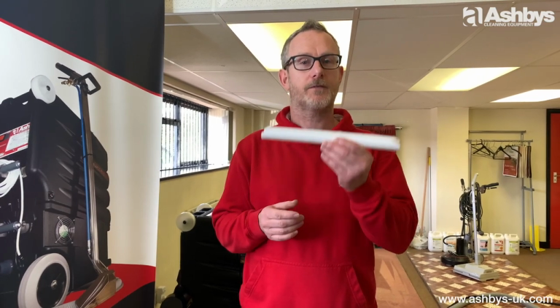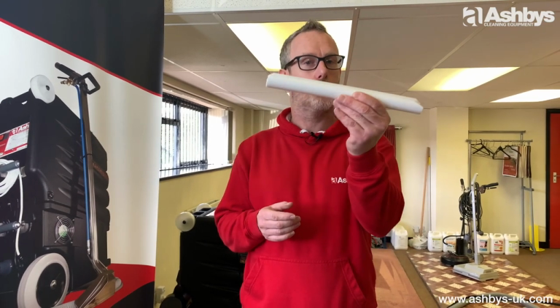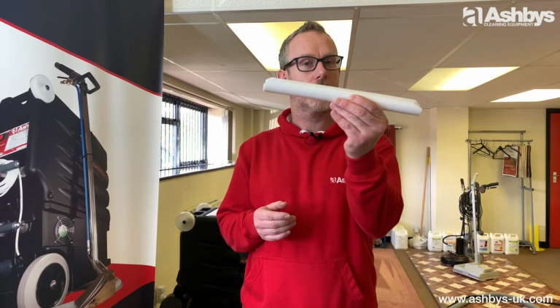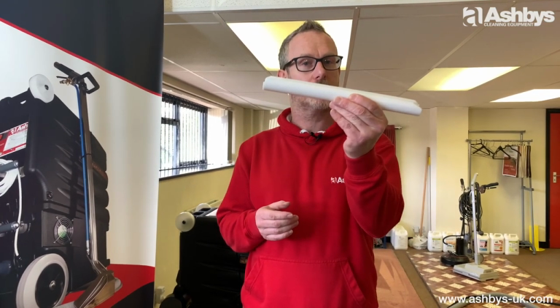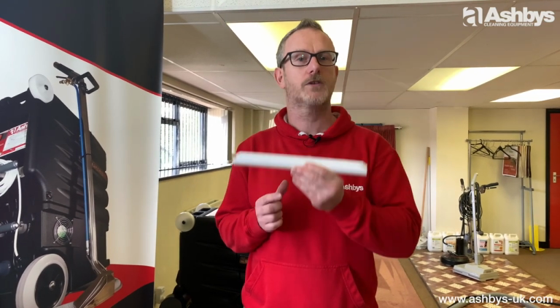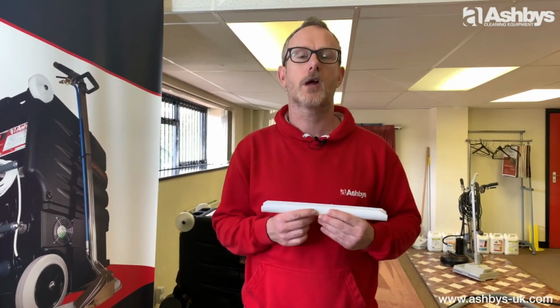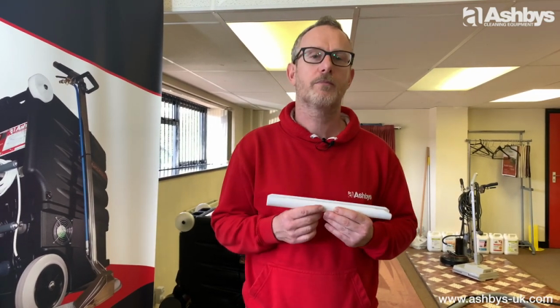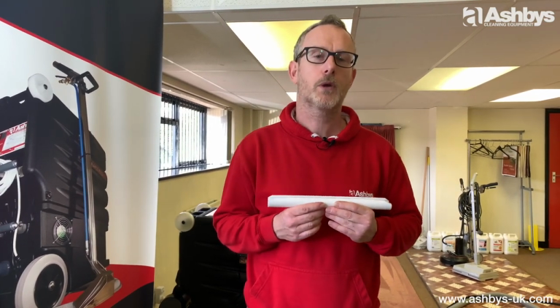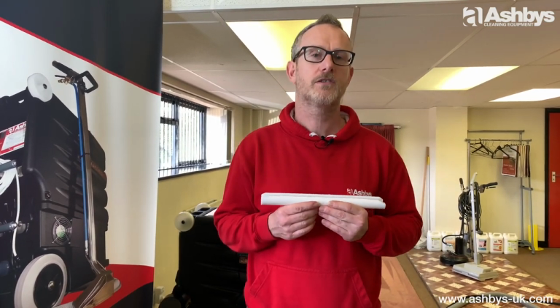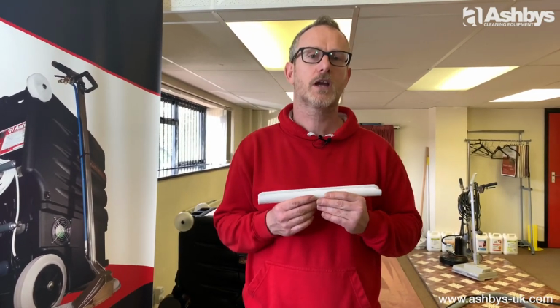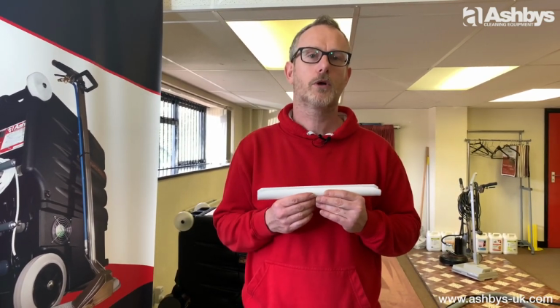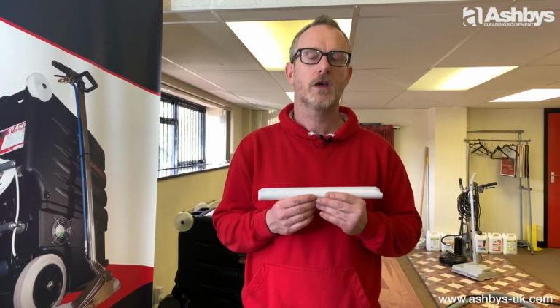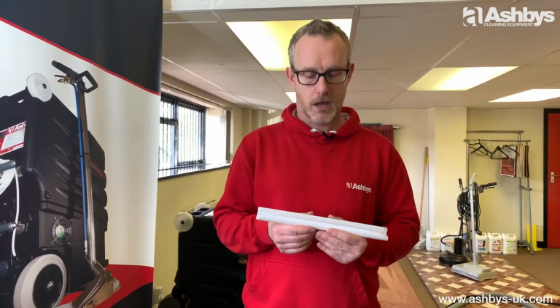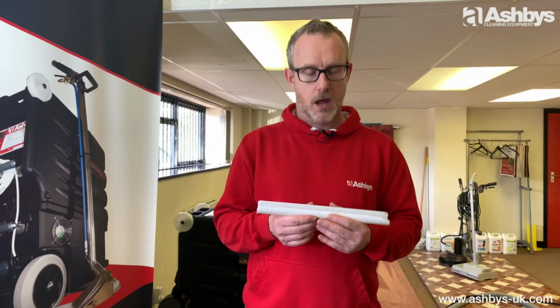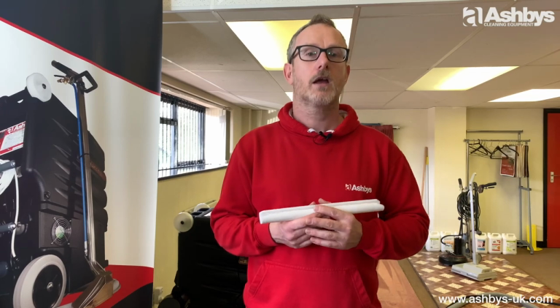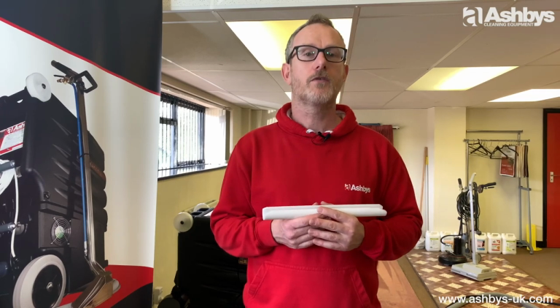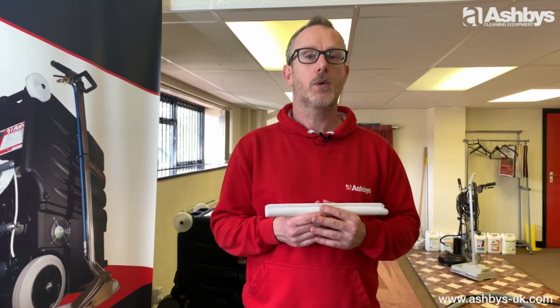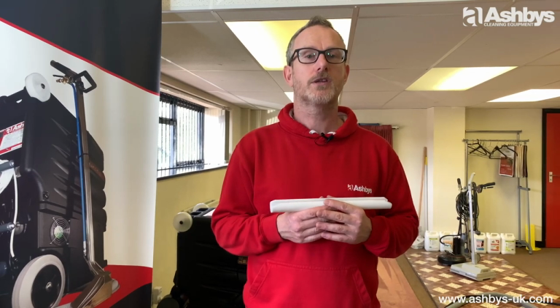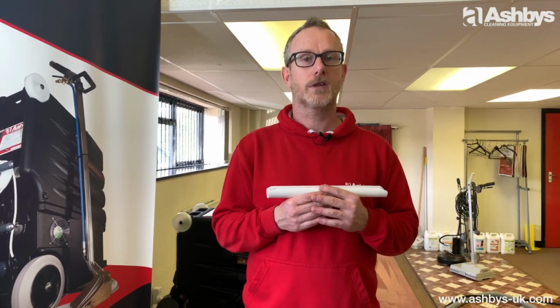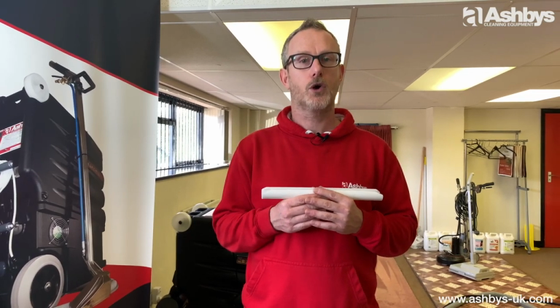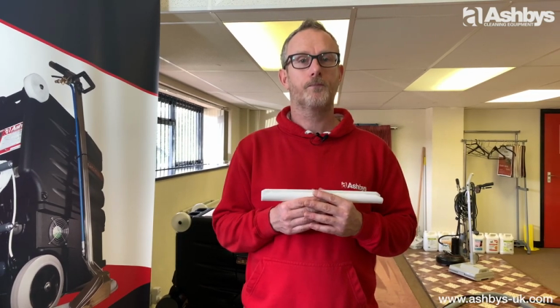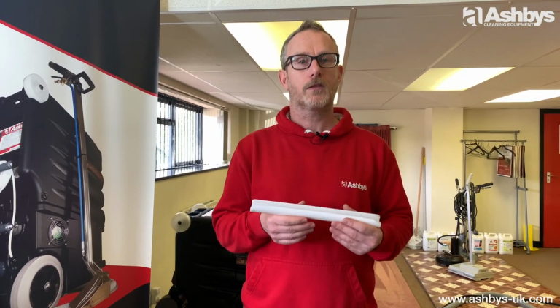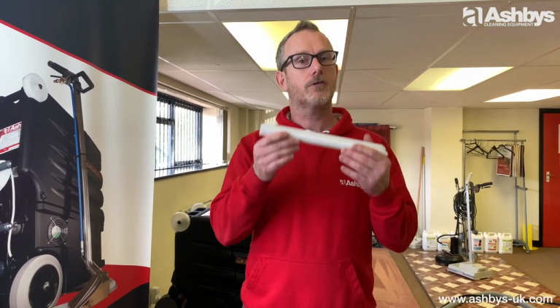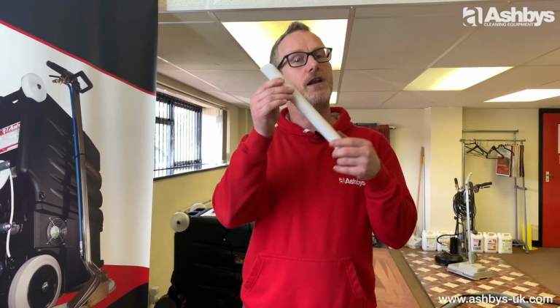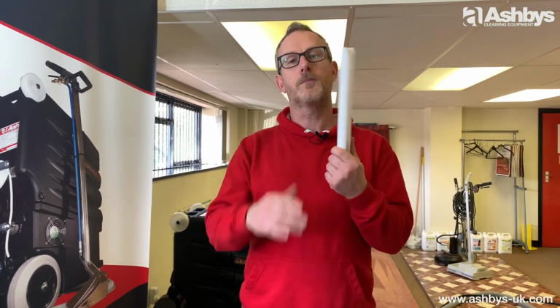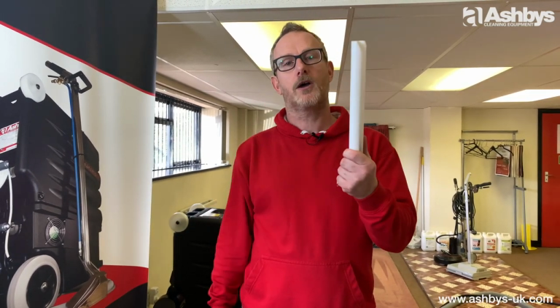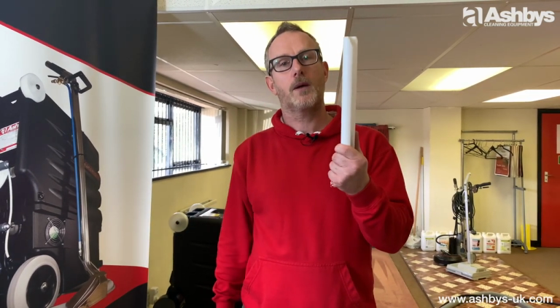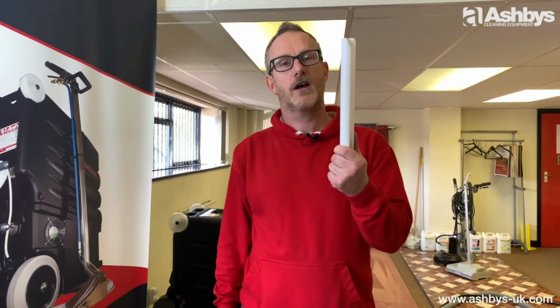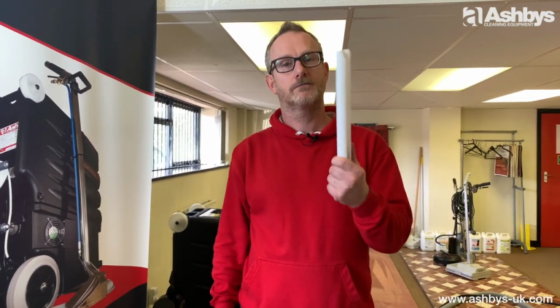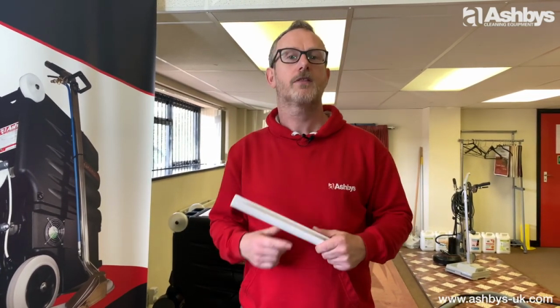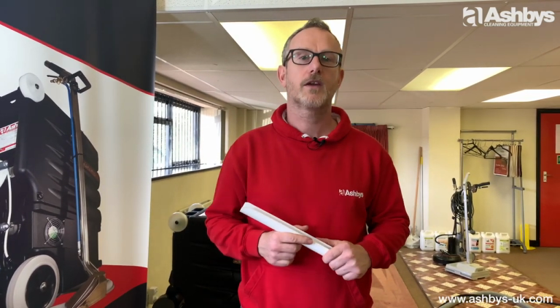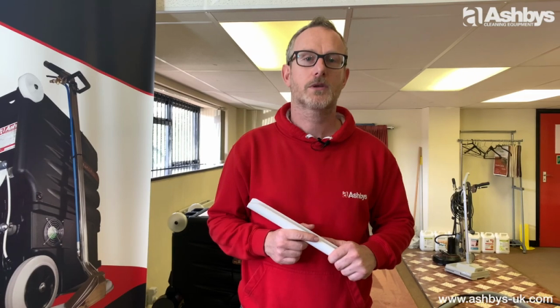So that's how to fit, use, and remove your Ashby's Teflon Wand Glide, which fits our premium quality two jet wand. If you've got any questions, give us a call. These are available to buy on our website. Thank you for watching.